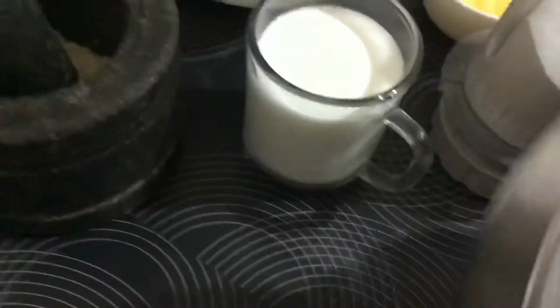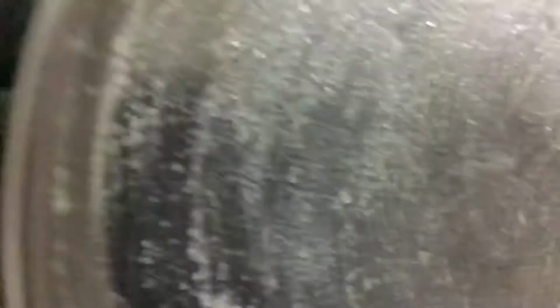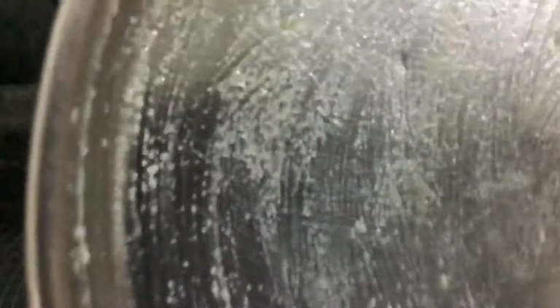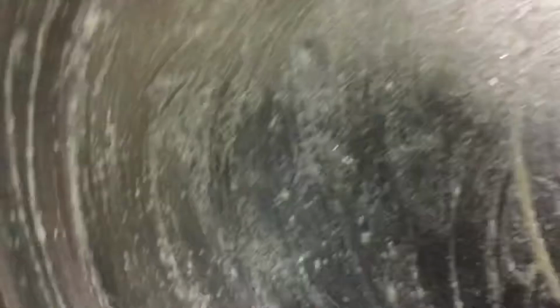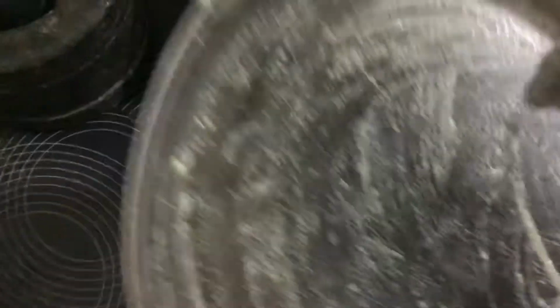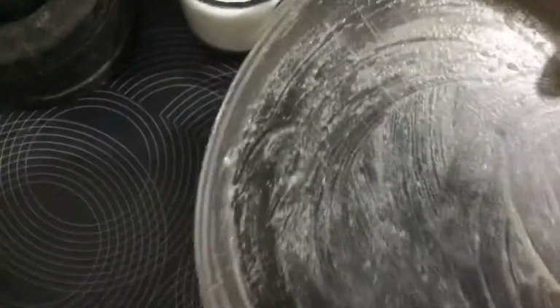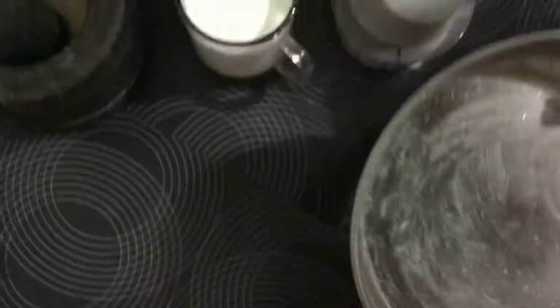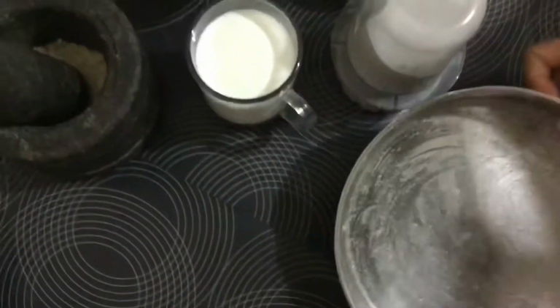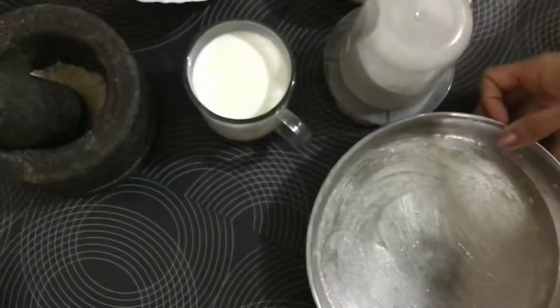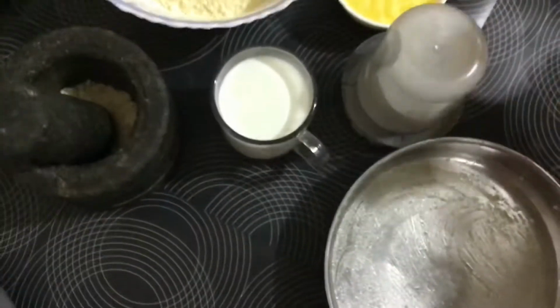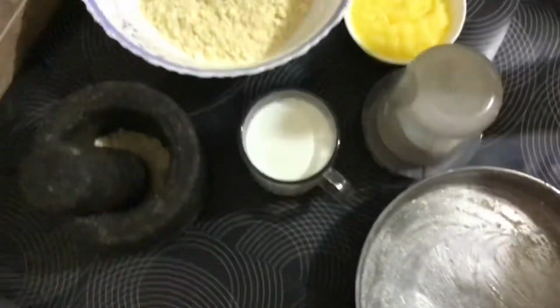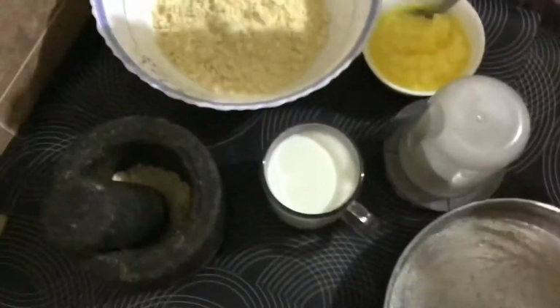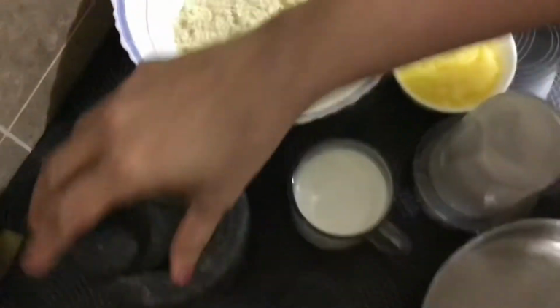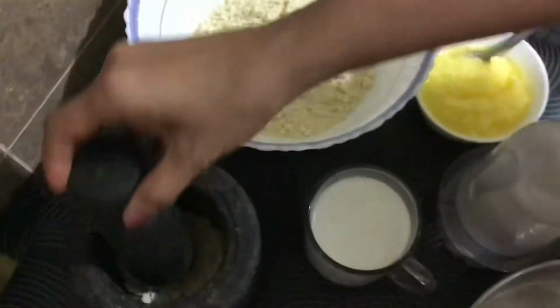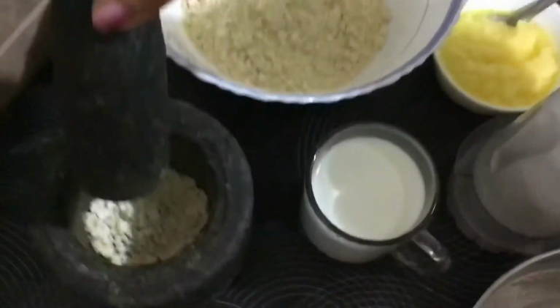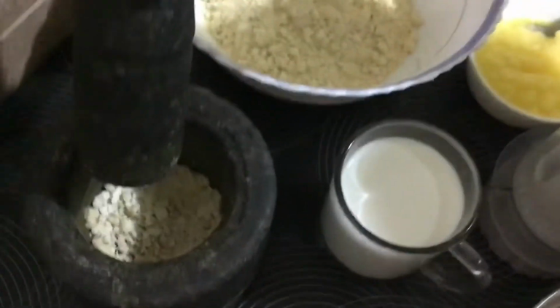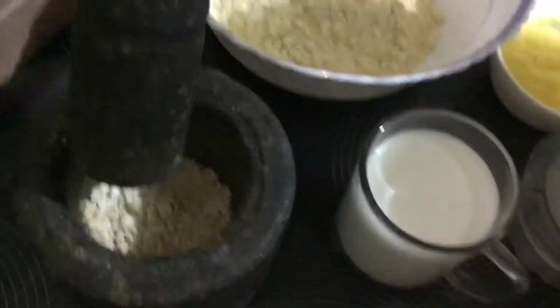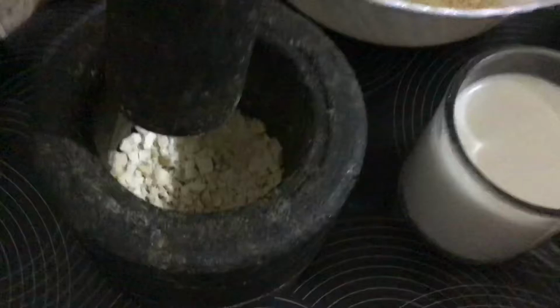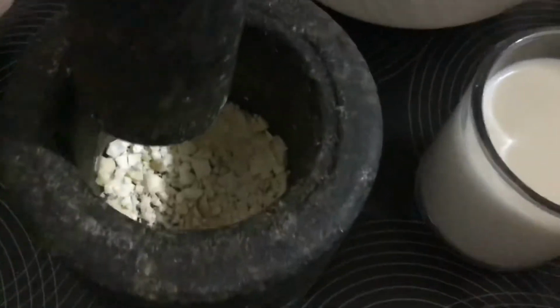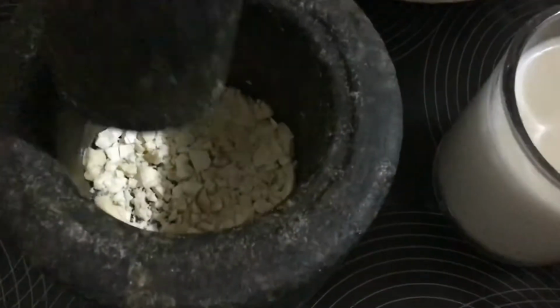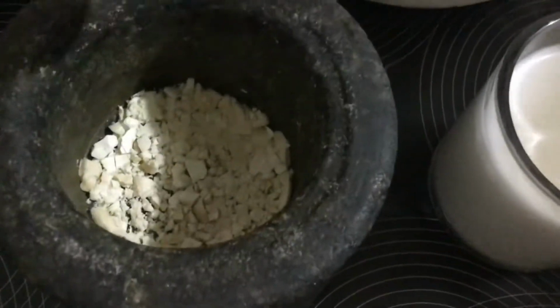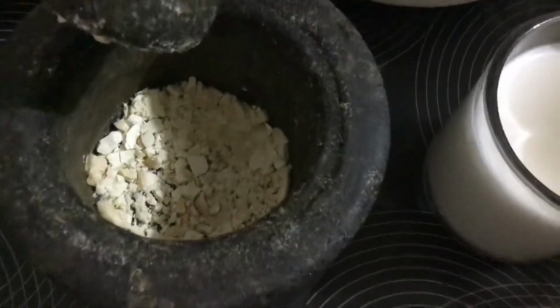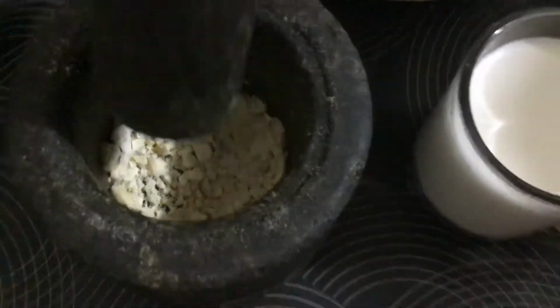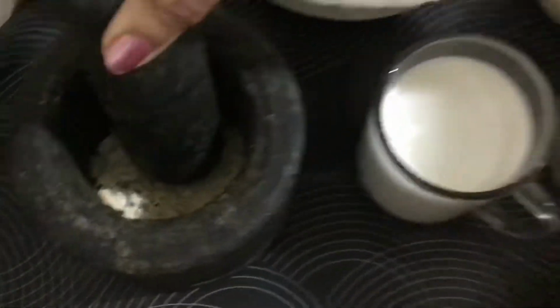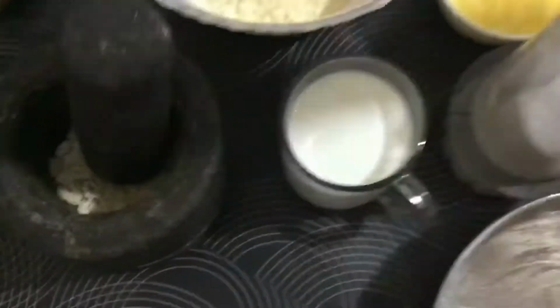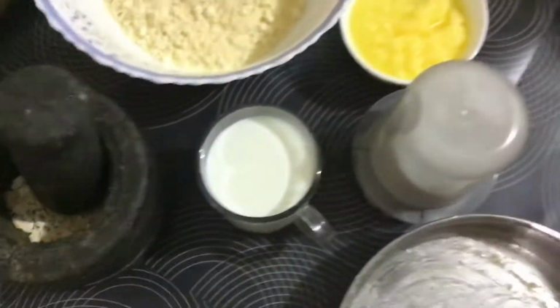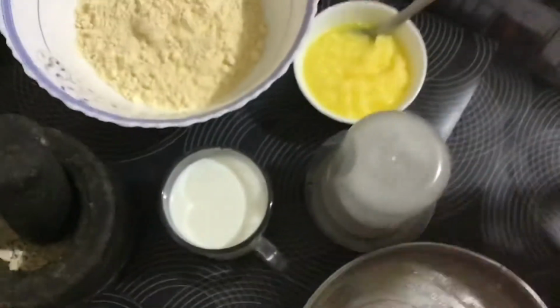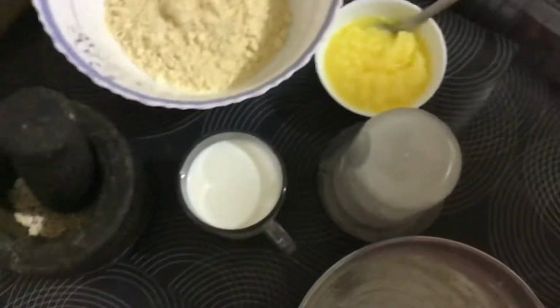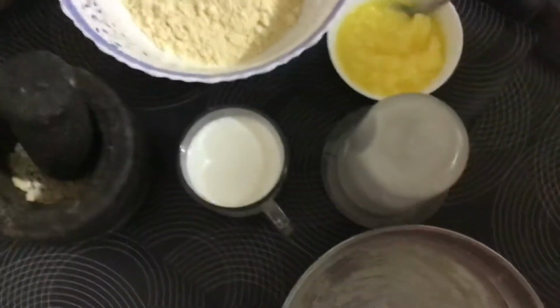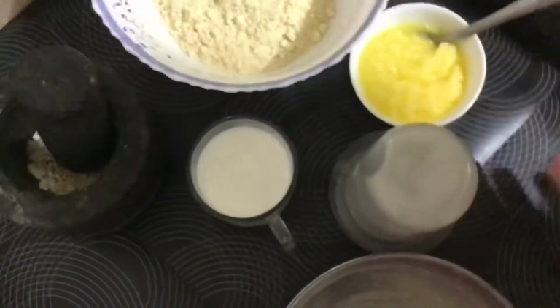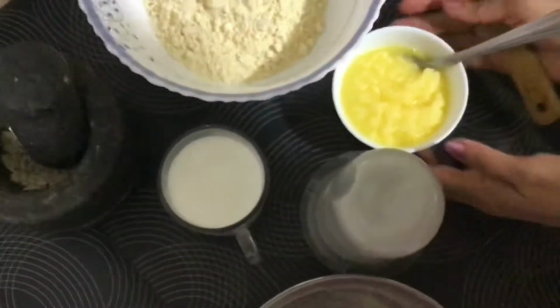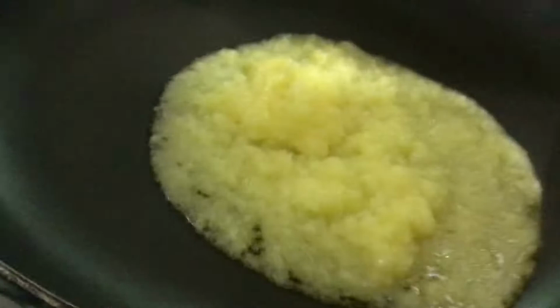We can apply ghee to a serving dish, bowl, or plate to transfer the Barfi, and for a final touch we can sprinkle crushed cashew nuts onto the top.